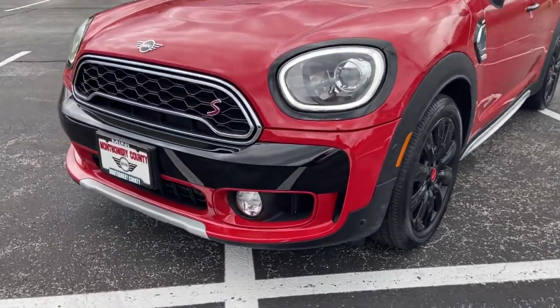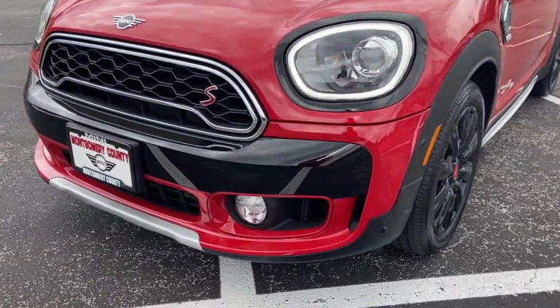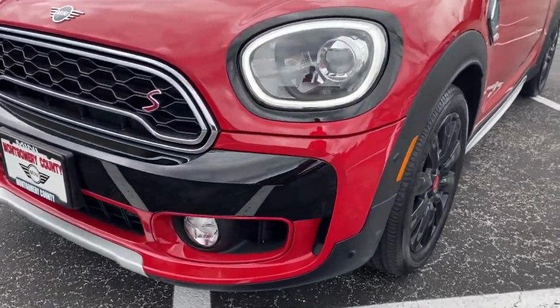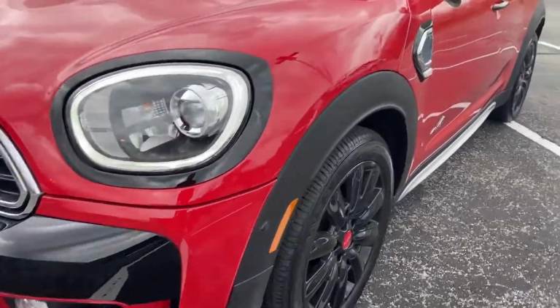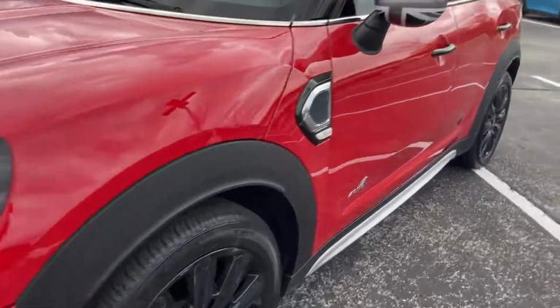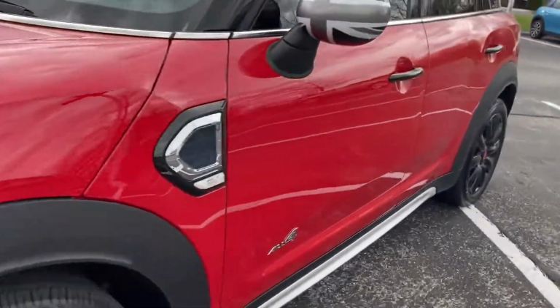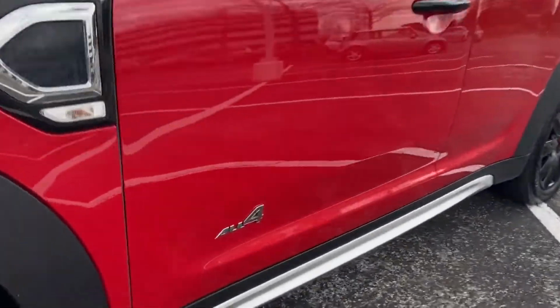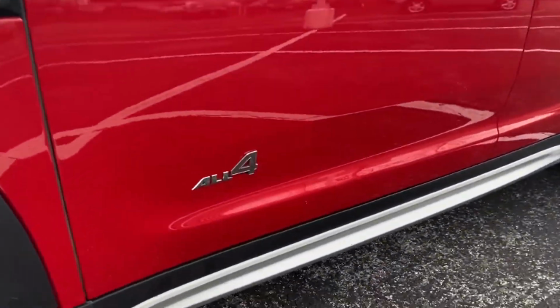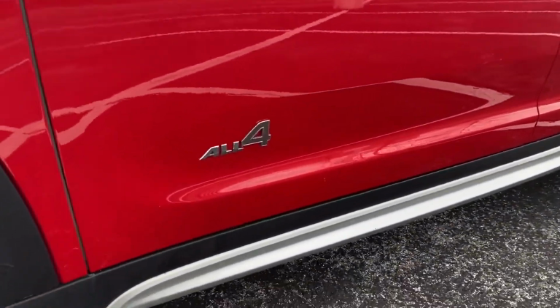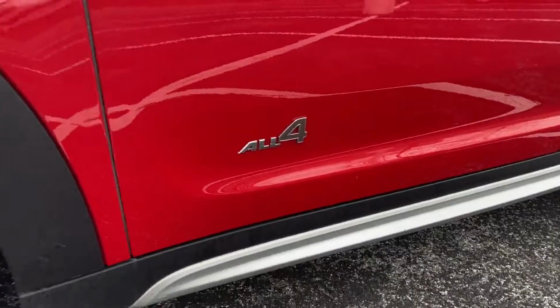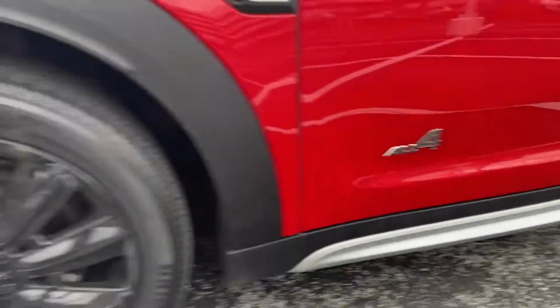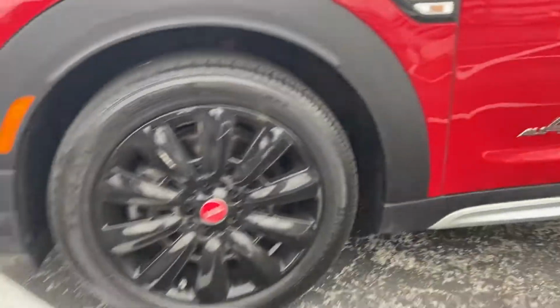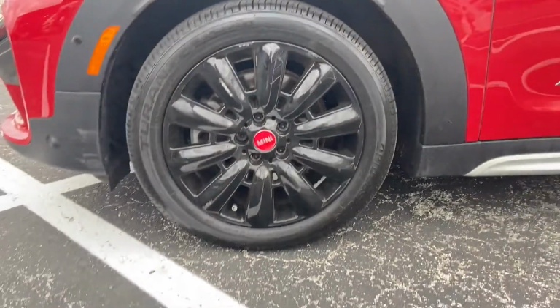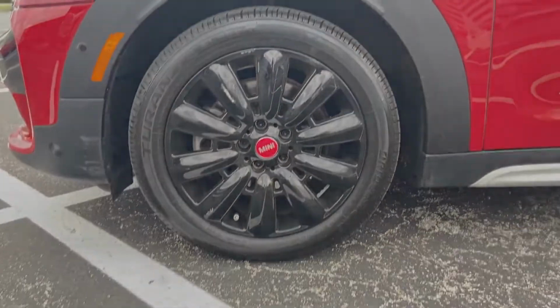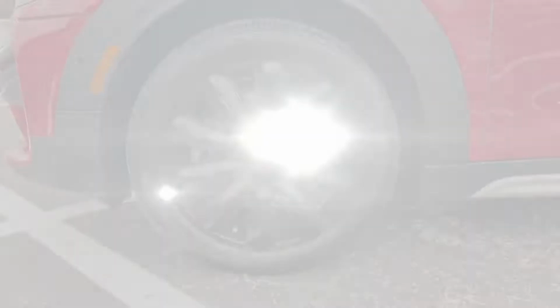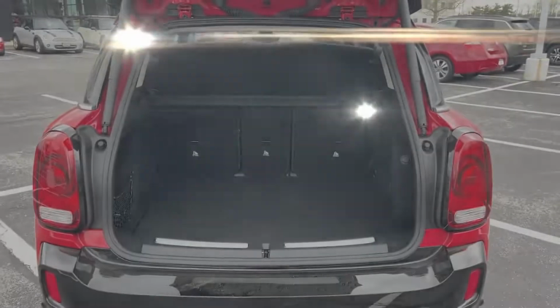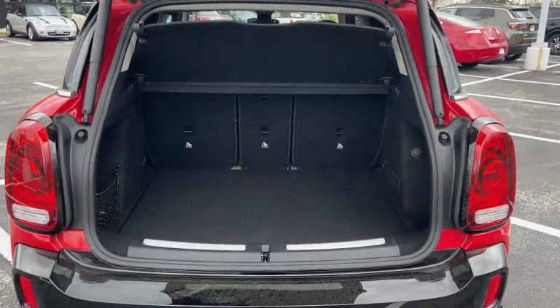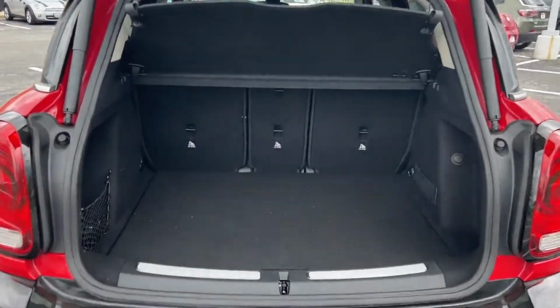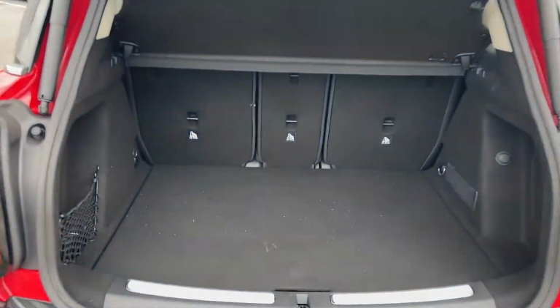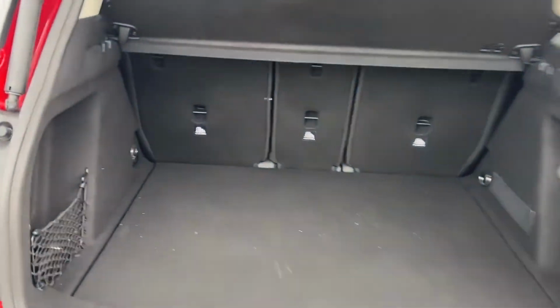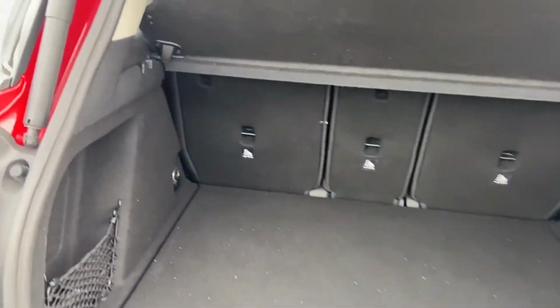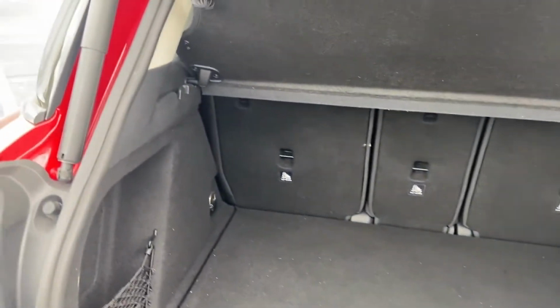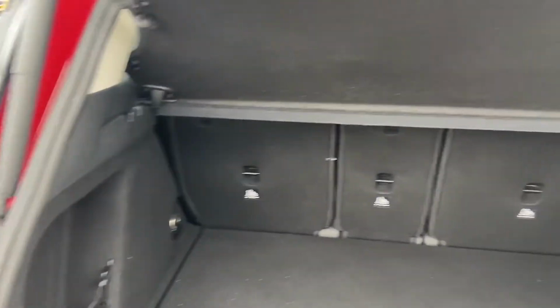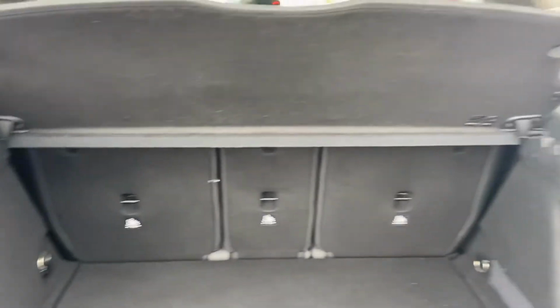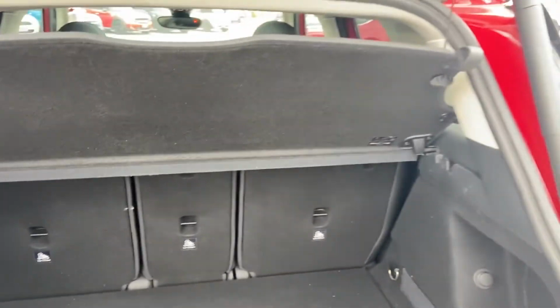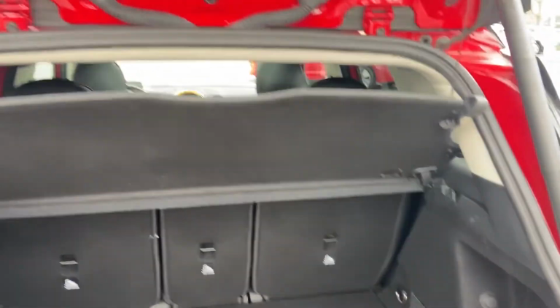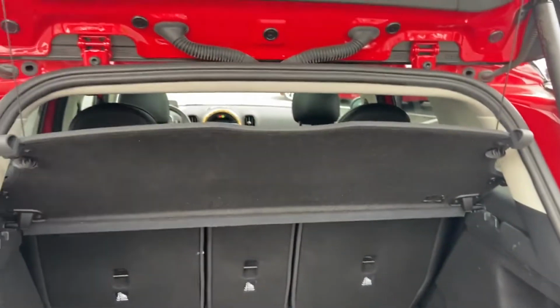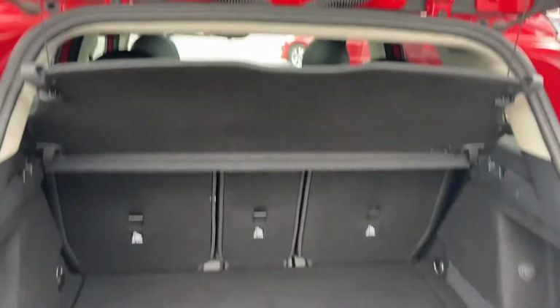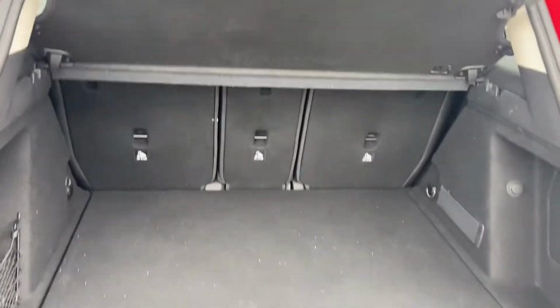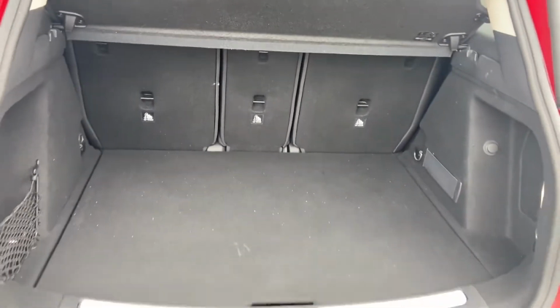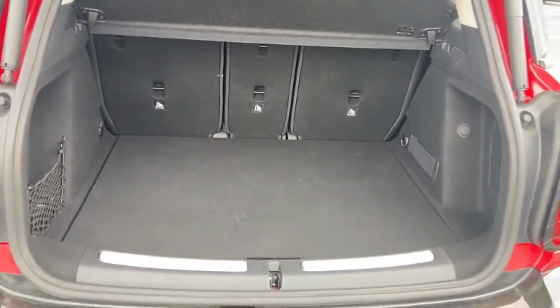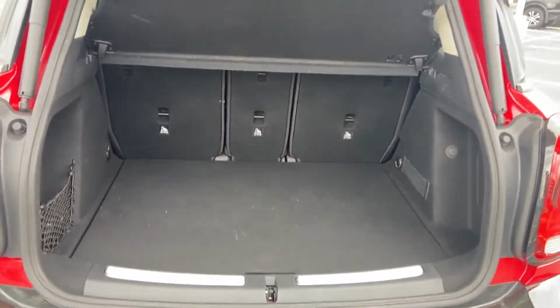Passenger side airbag sensor, adjustable steering wheel, traction control, power side view mirrors, variable speed intermittent wipers, air conditioning, ABS, and power locks.